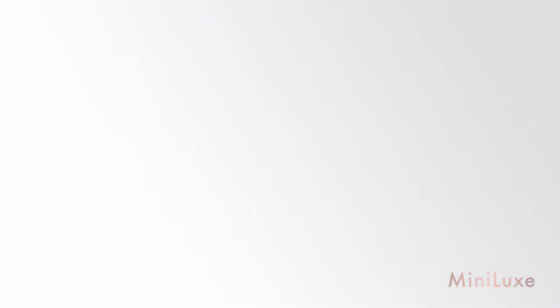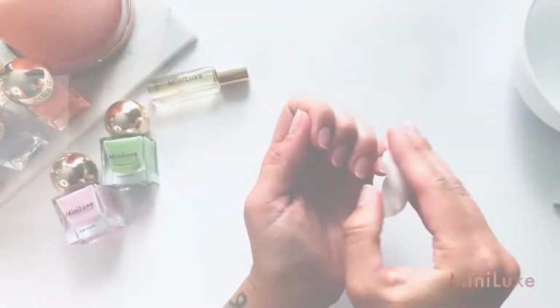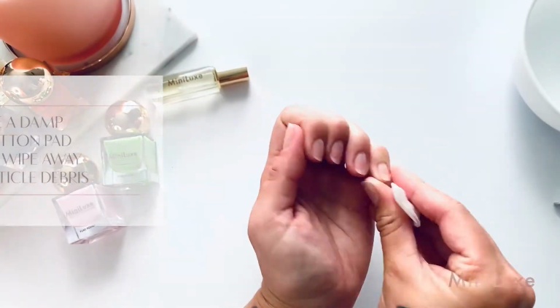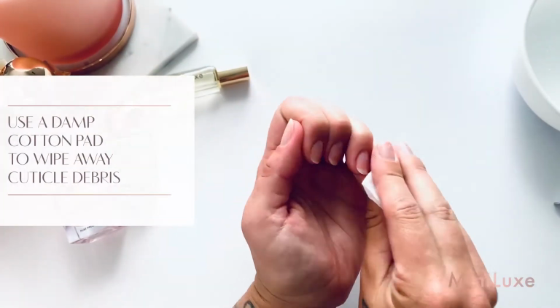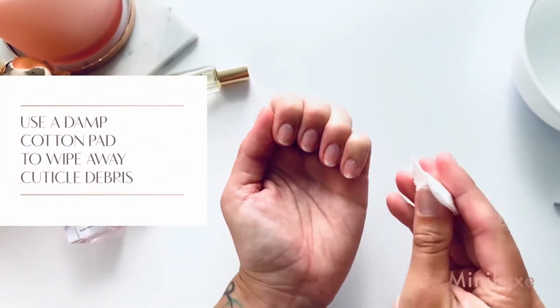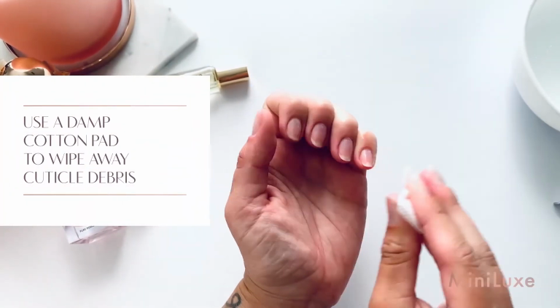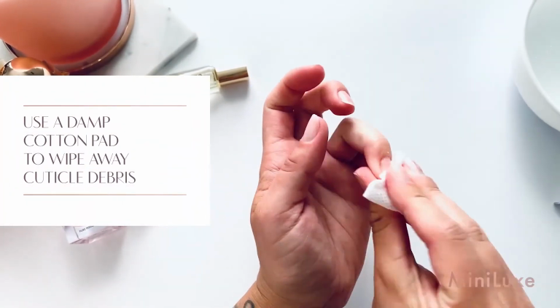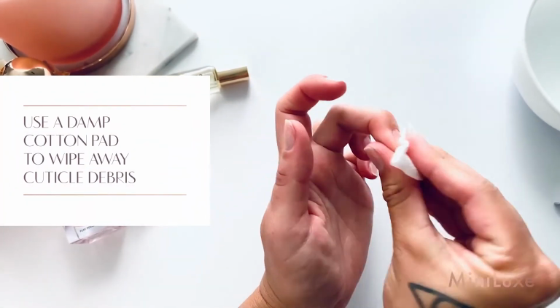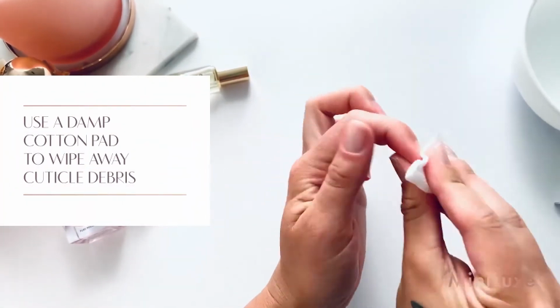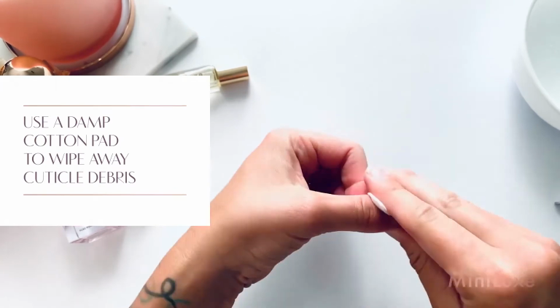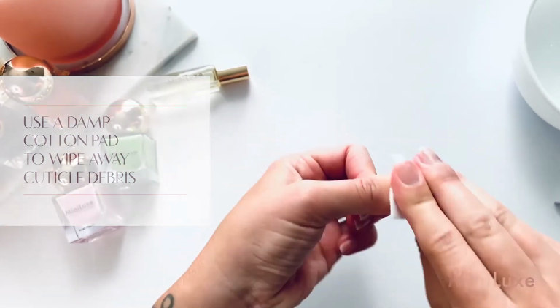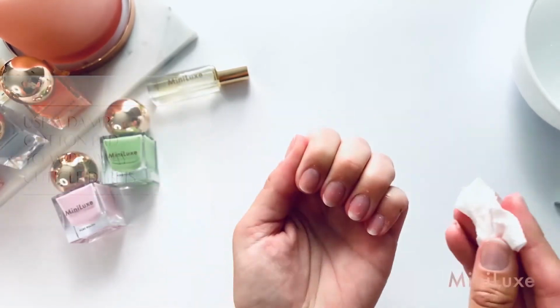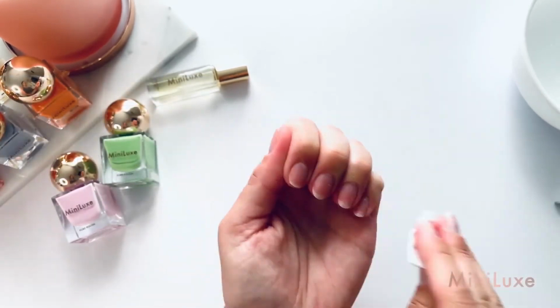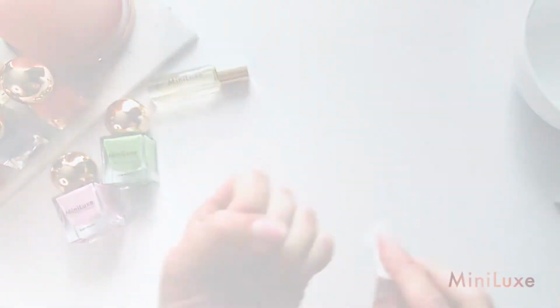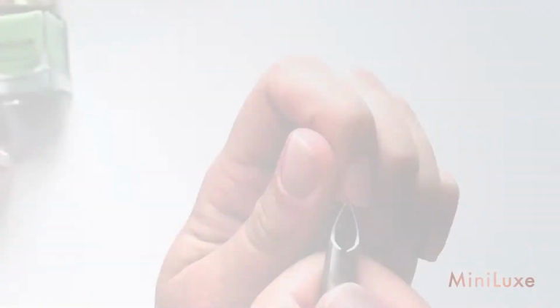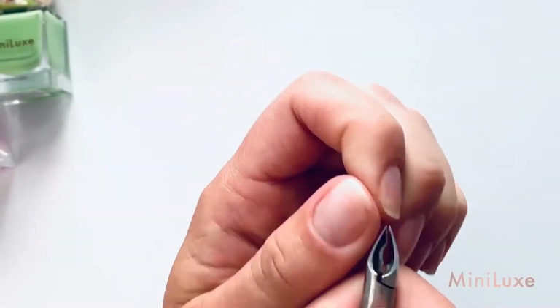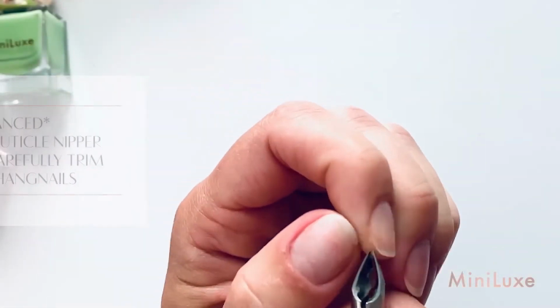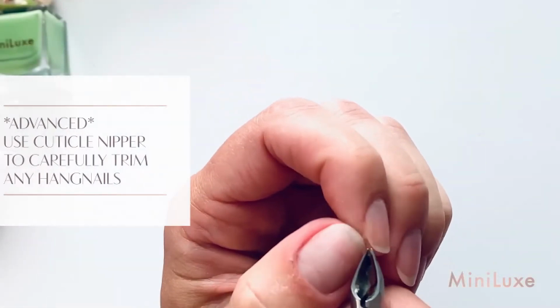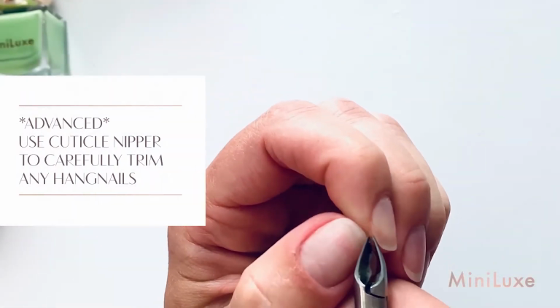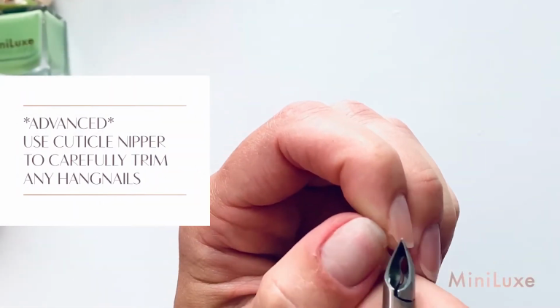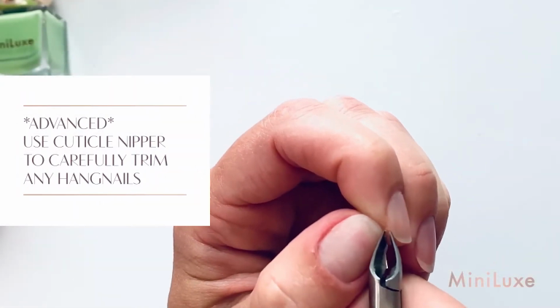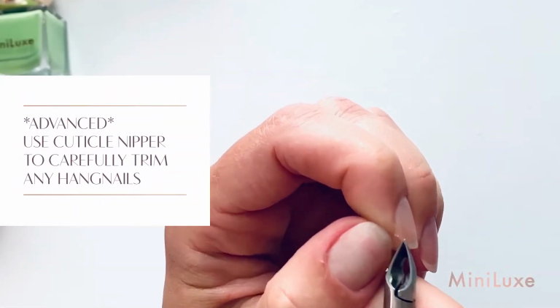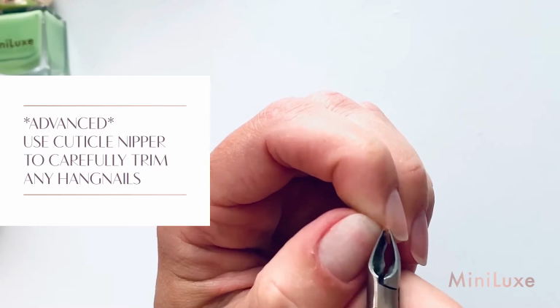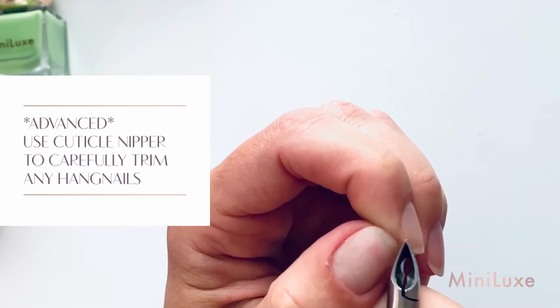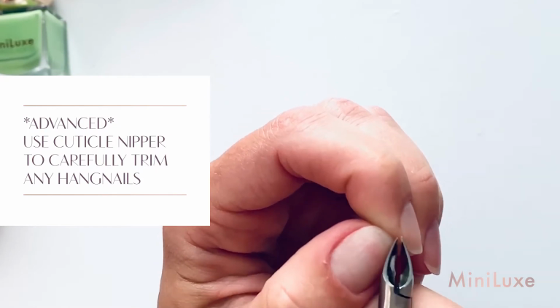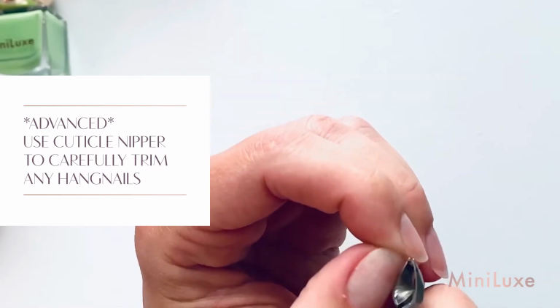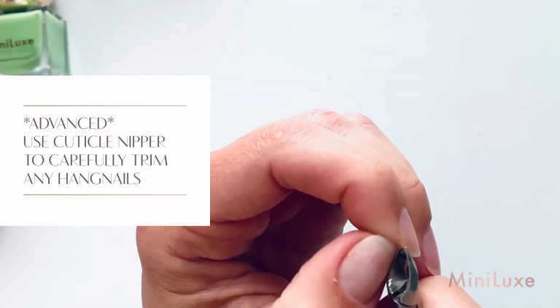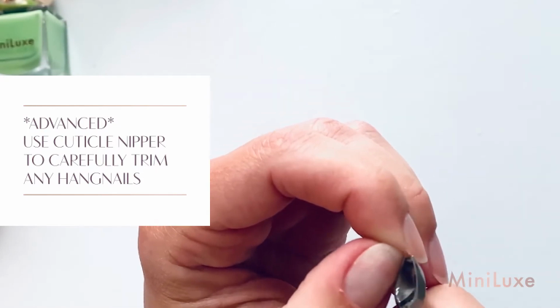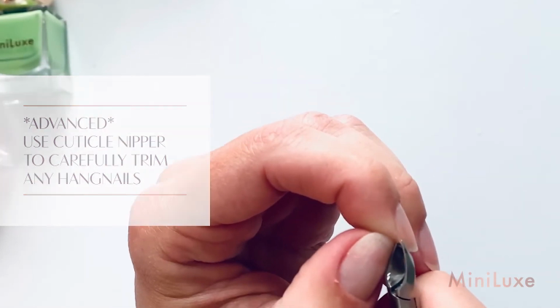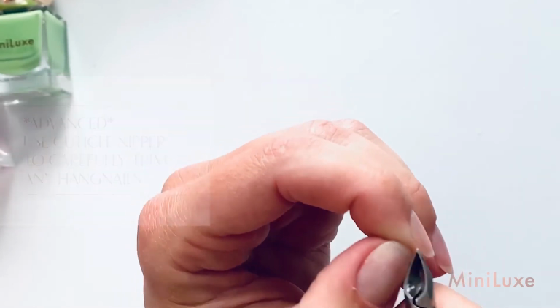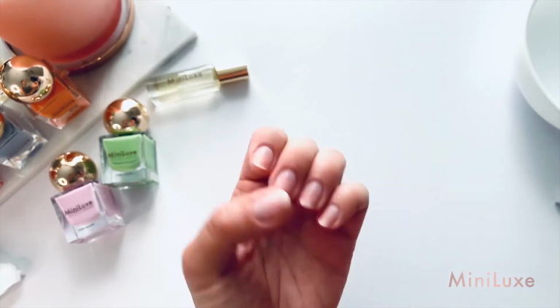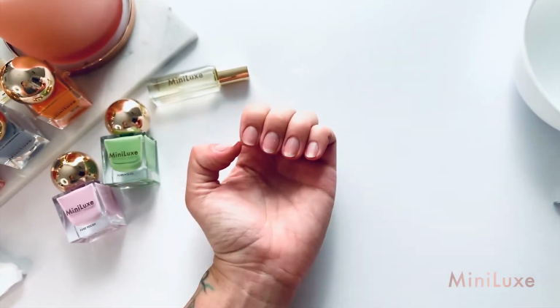Use a damp cotton pad to wipe away any debris and extra cuticle from the nail plate. If you're comfortable, use cuticle nippers to carefully trim any hangnails, but please feel free to leave this to the professionals.